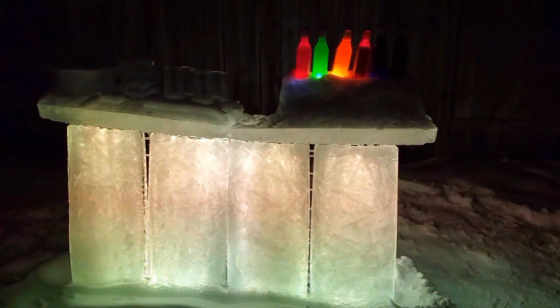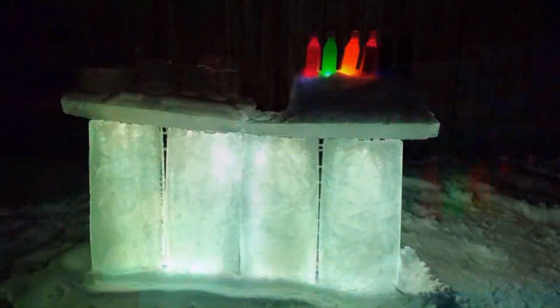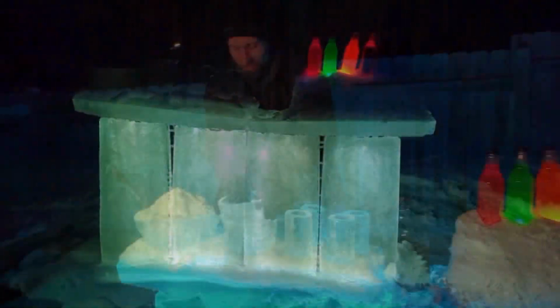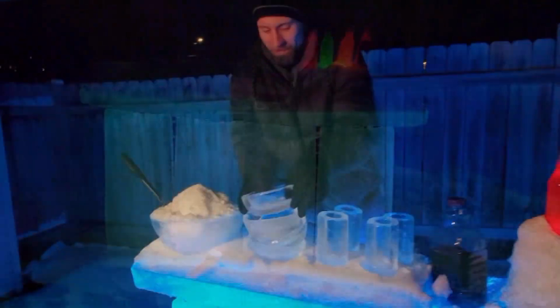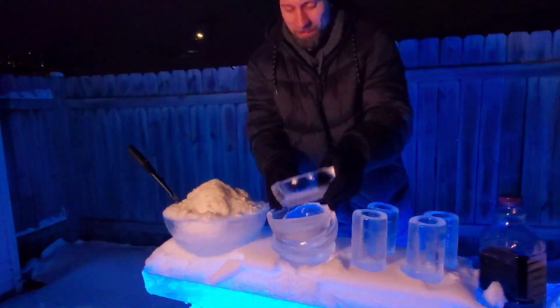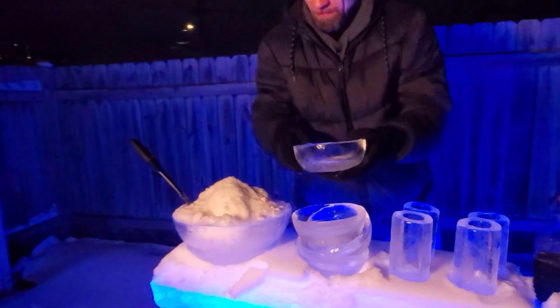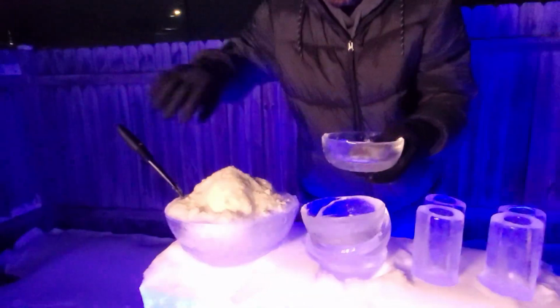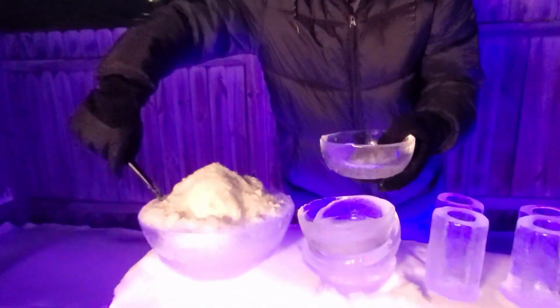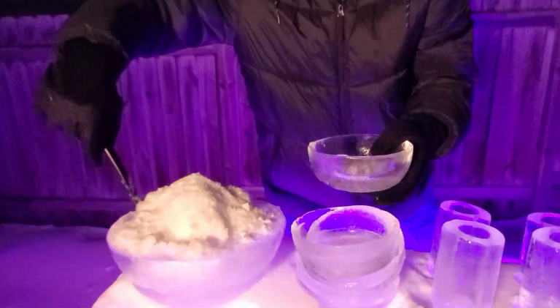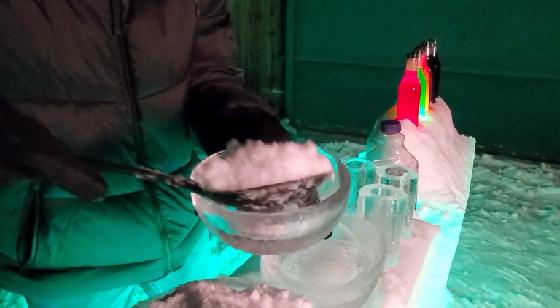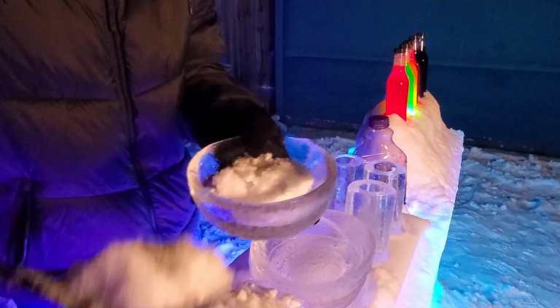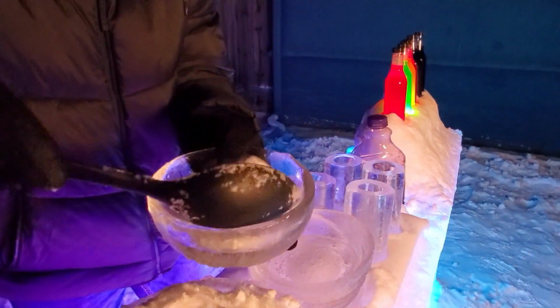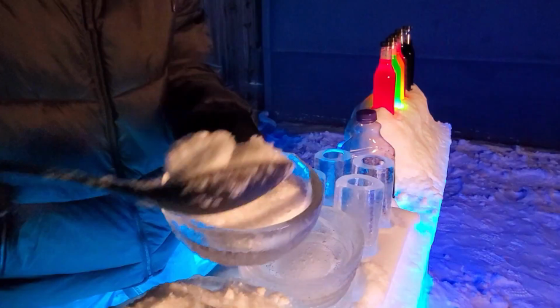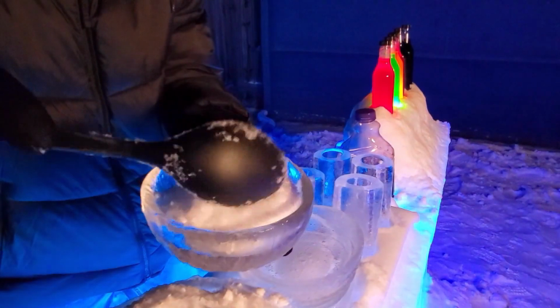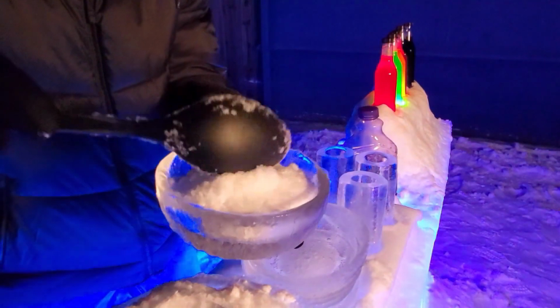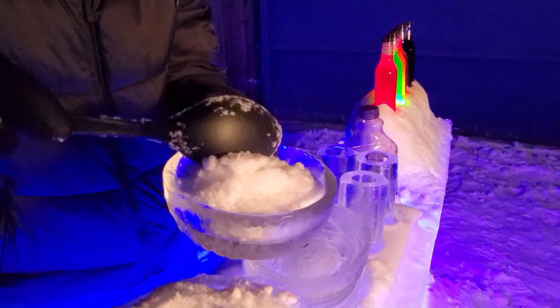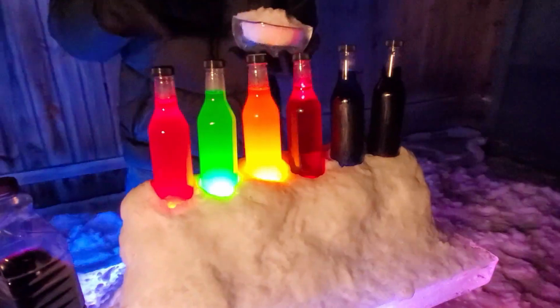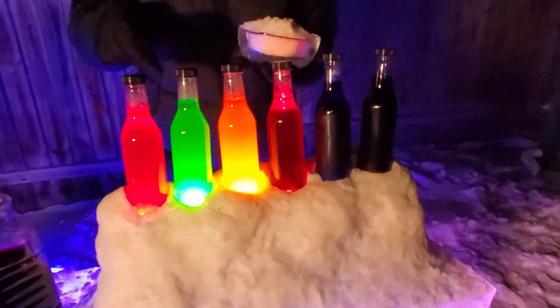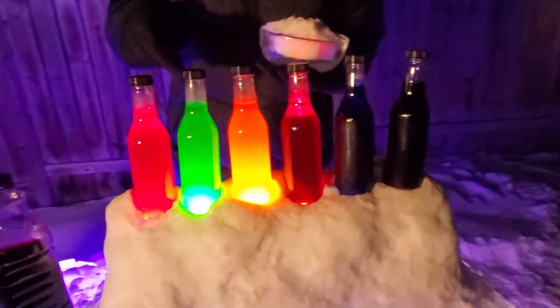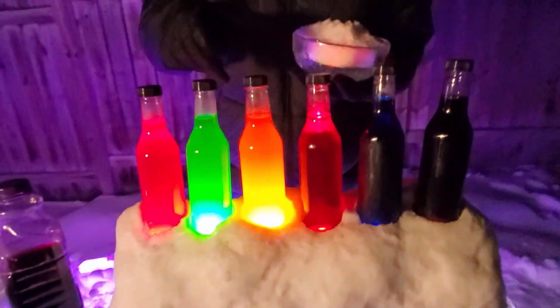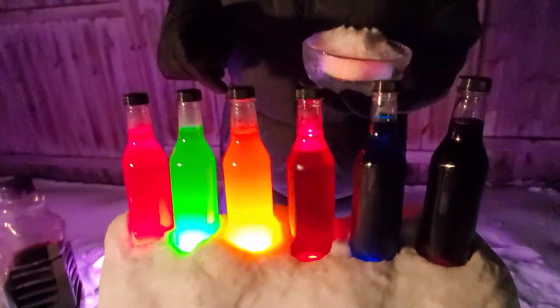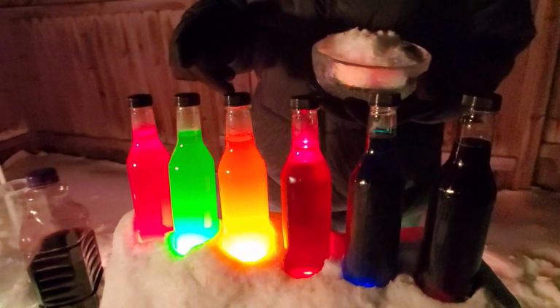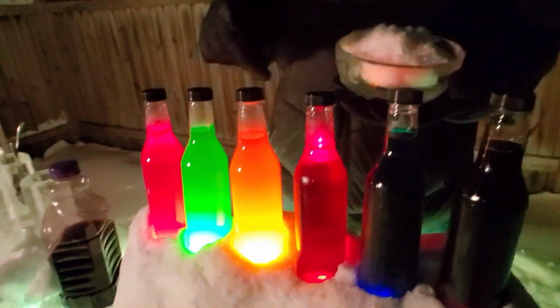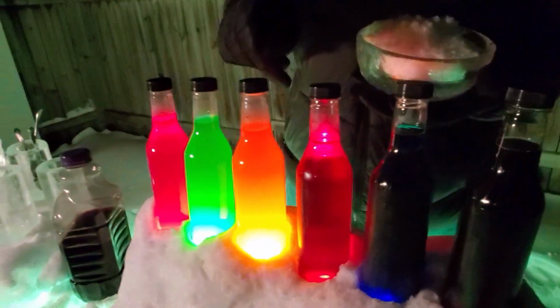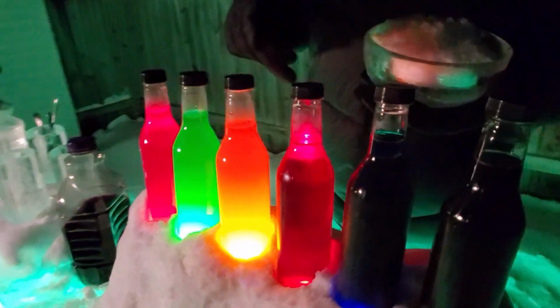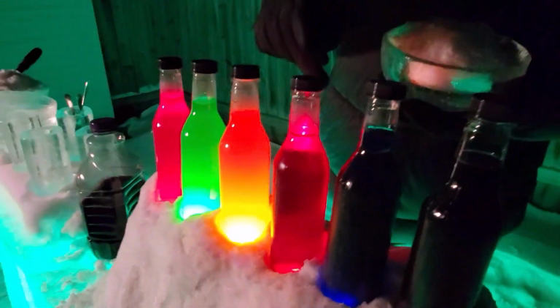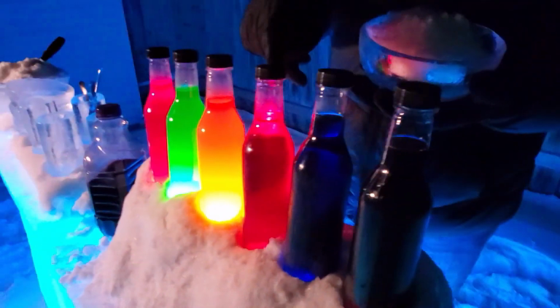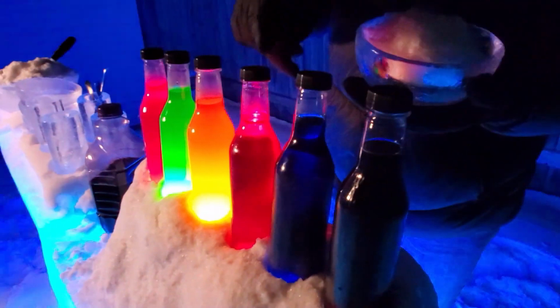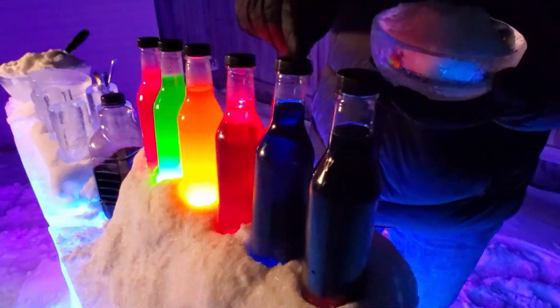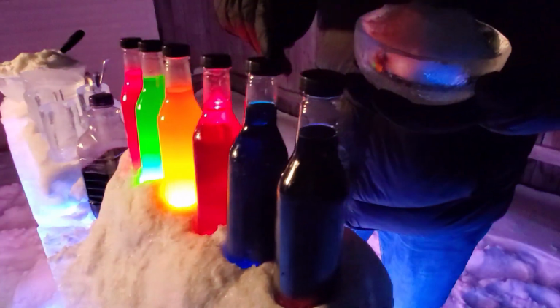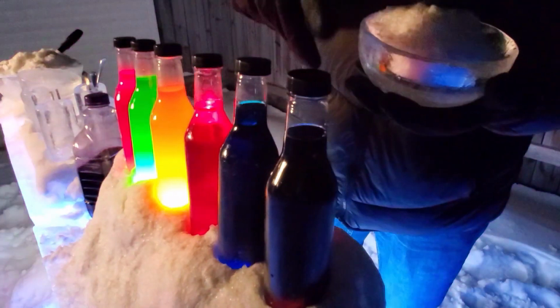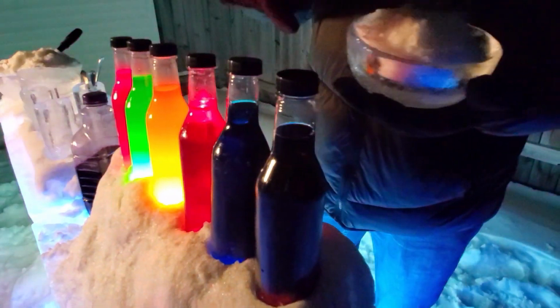Time to serve it up. What flavor do you want? Got strawberry, lime, orange, cherry, blue raspberry and grape.